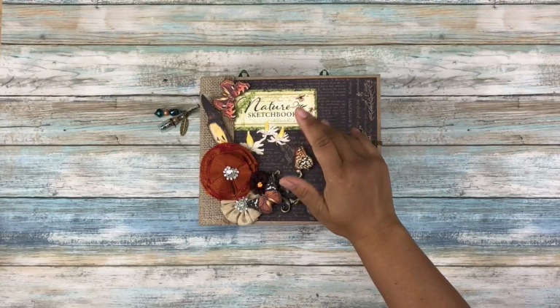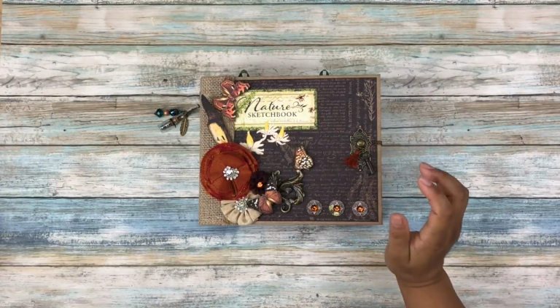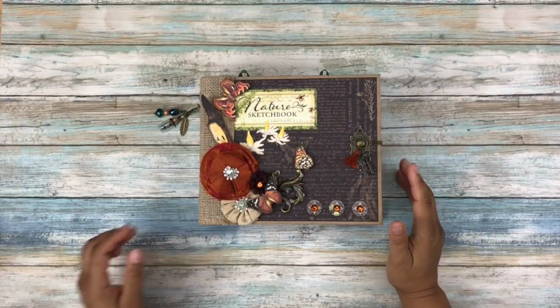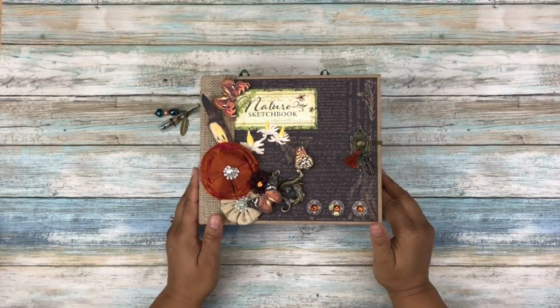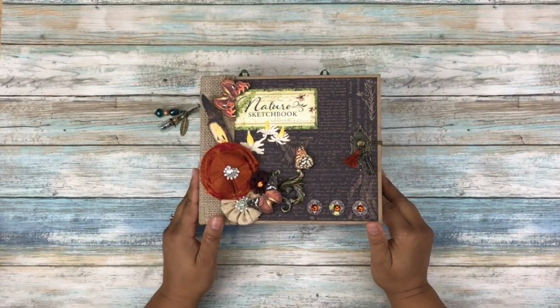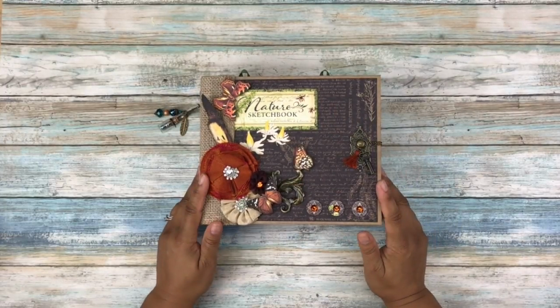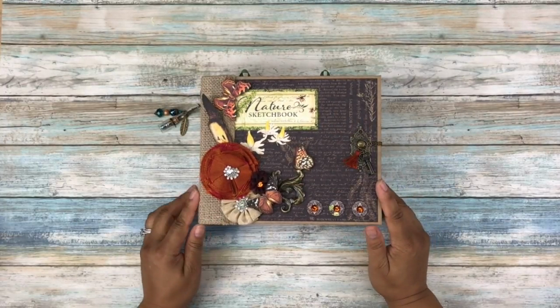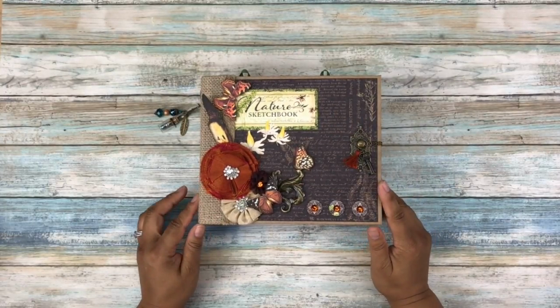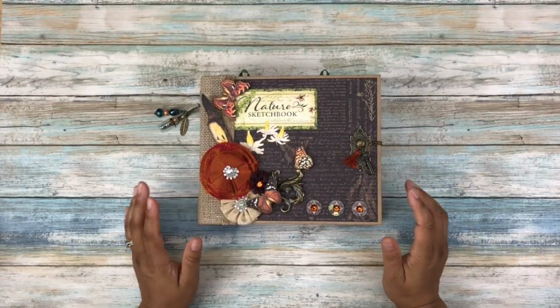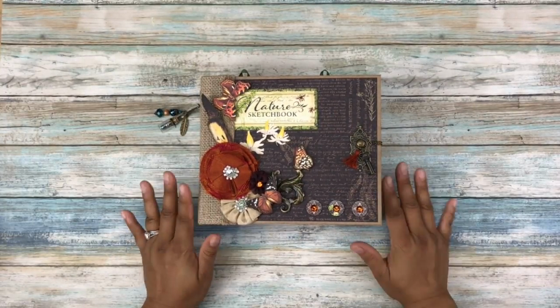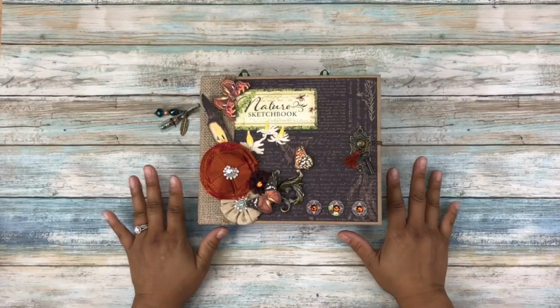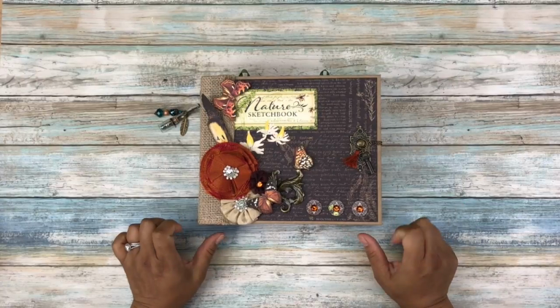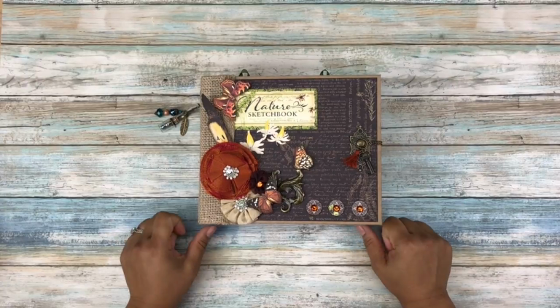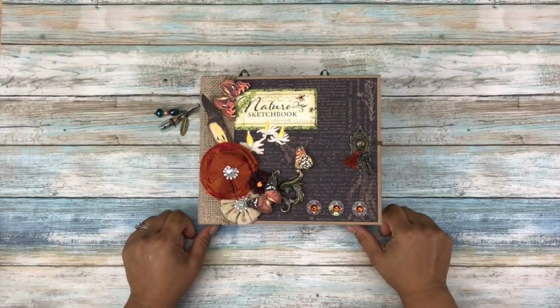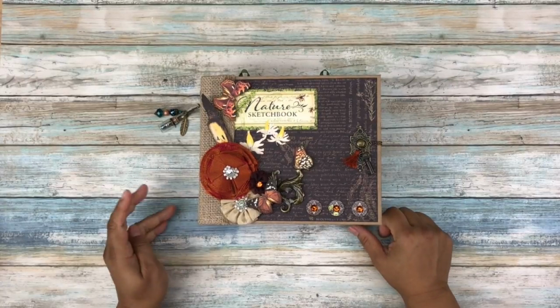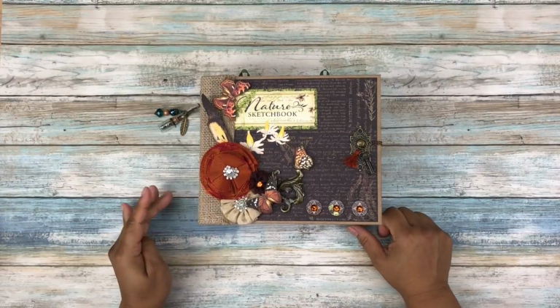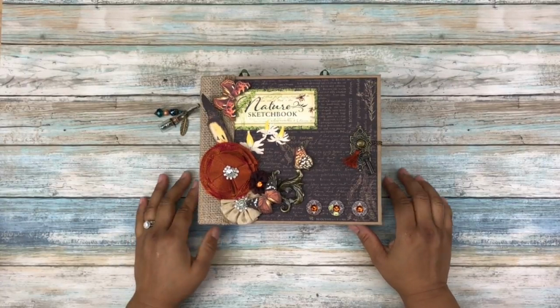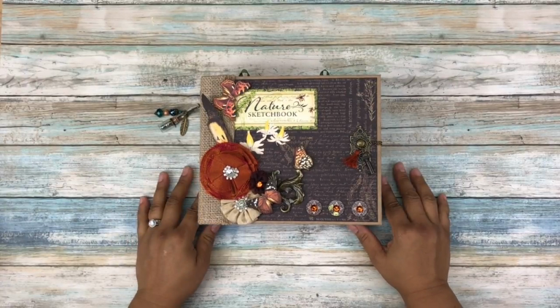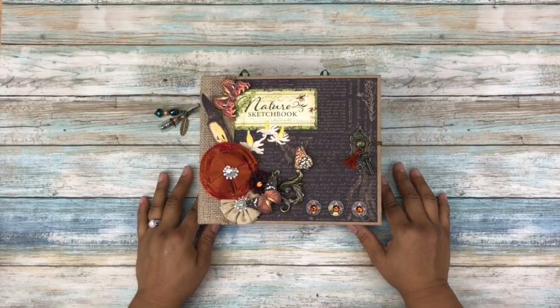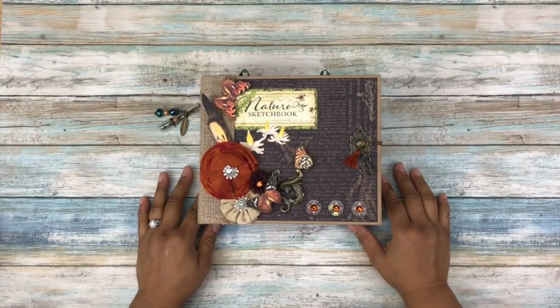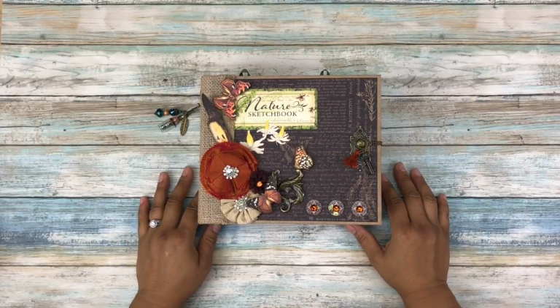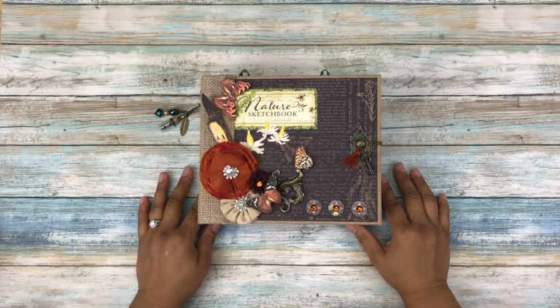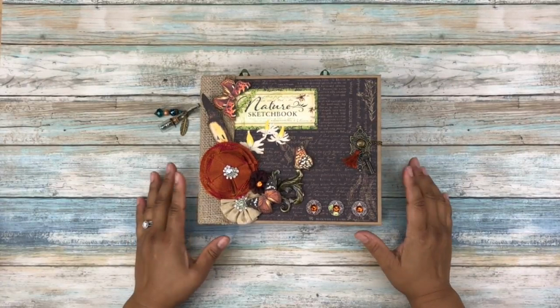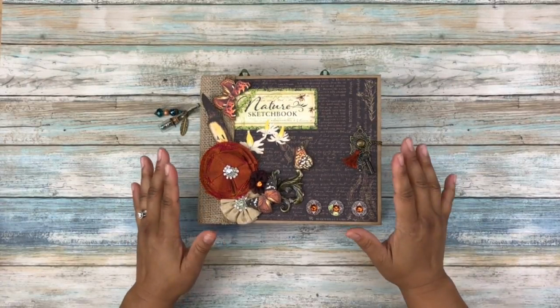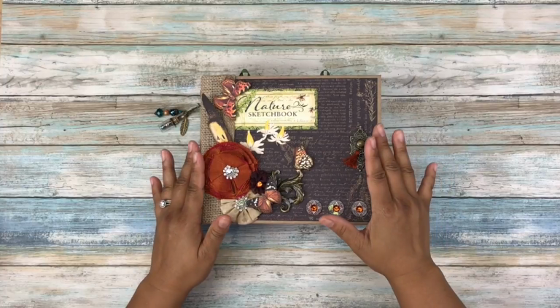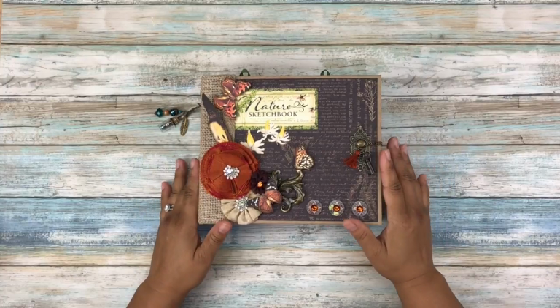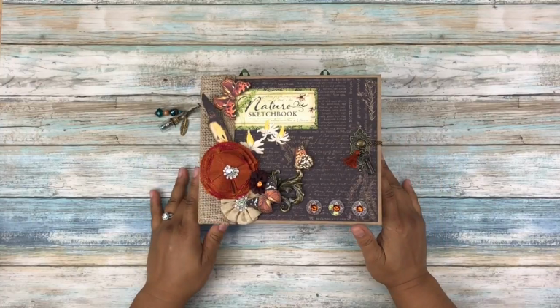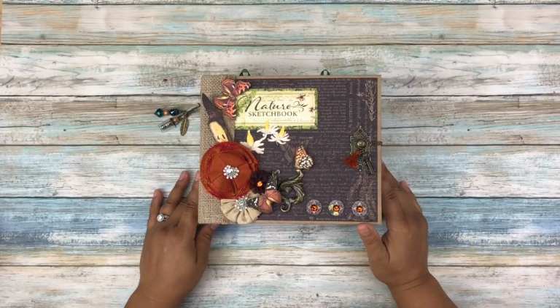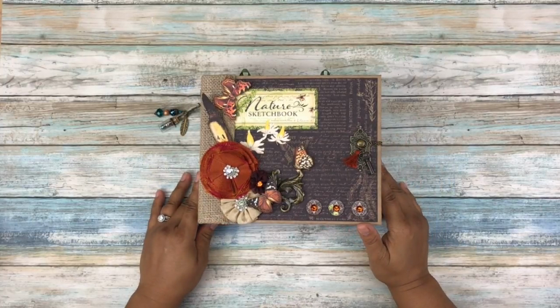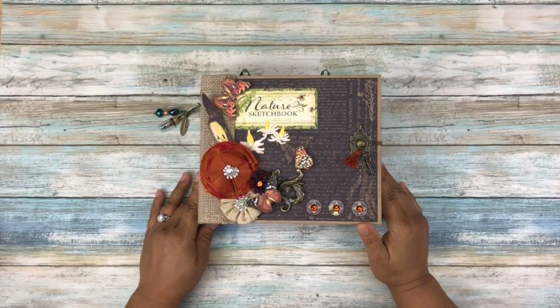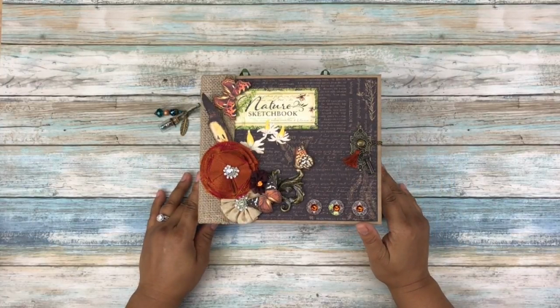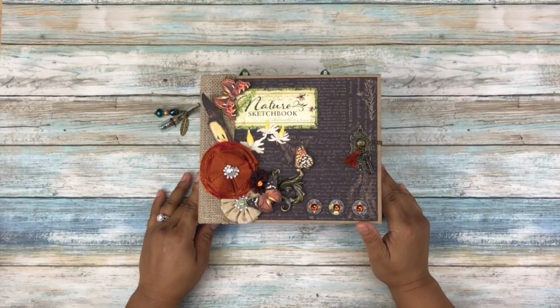Aloha, everyone. It's Kona Raven, and I finally finished a mini album. I know that it's been a long time, so I'm really hoping that this one is going to be worth the wait.